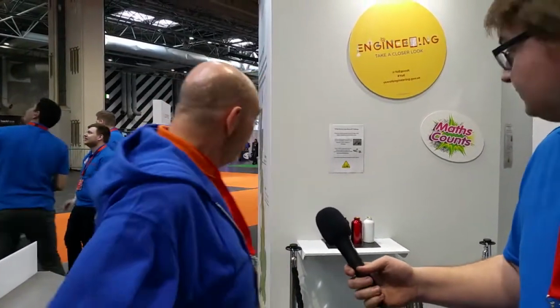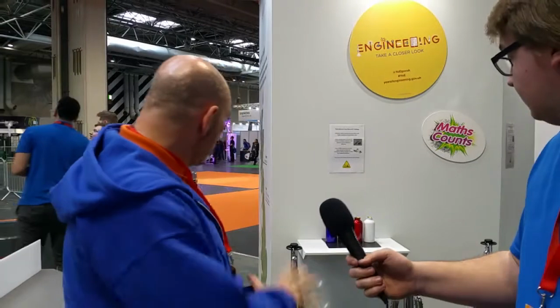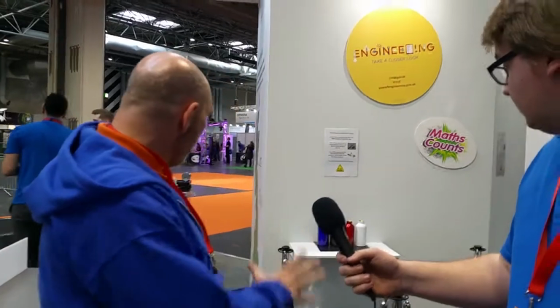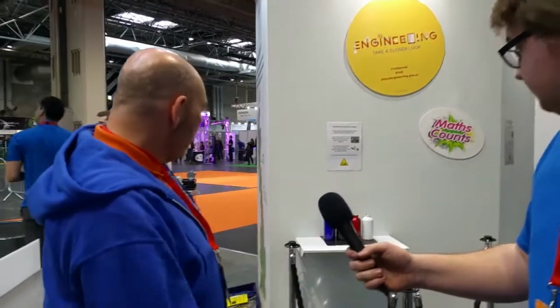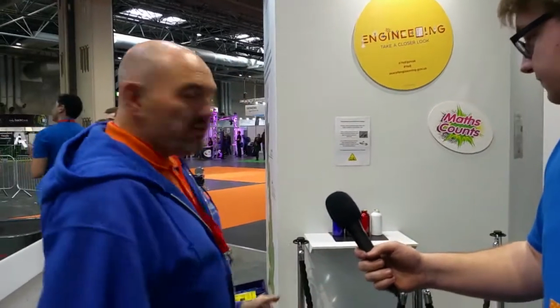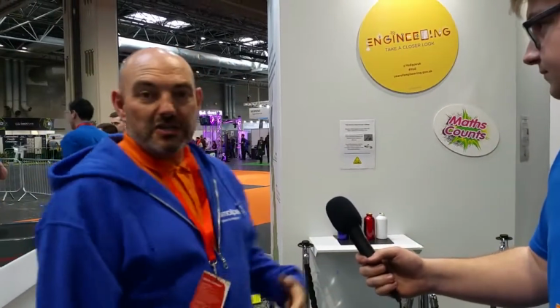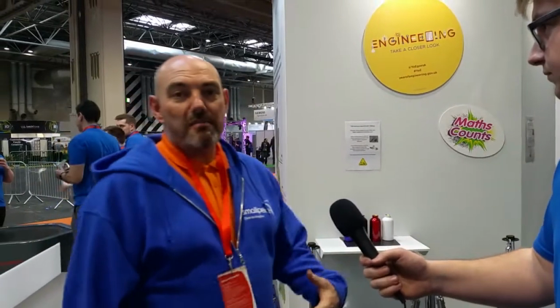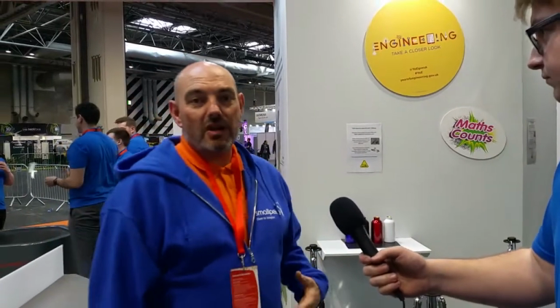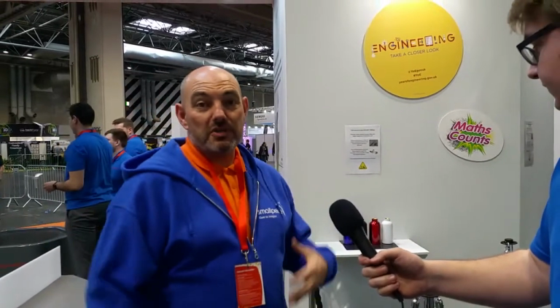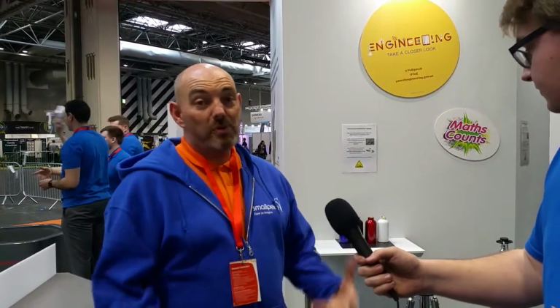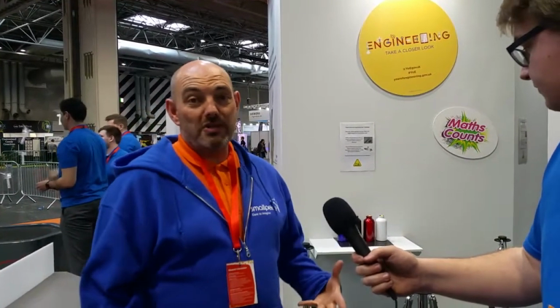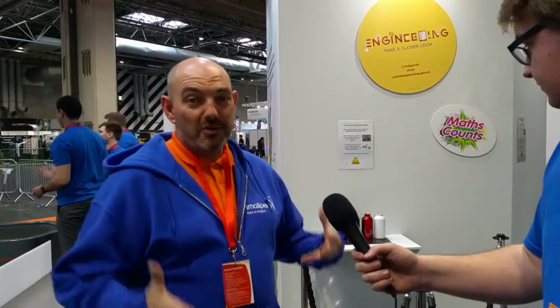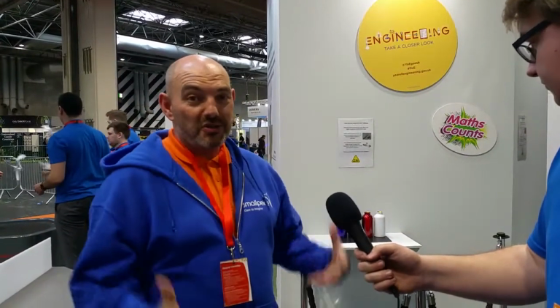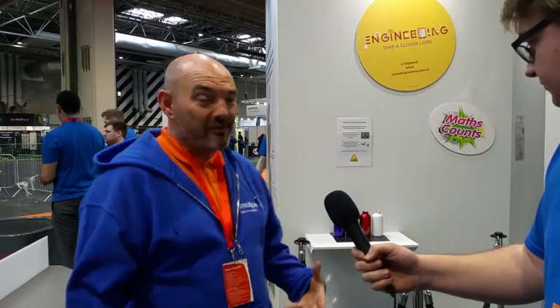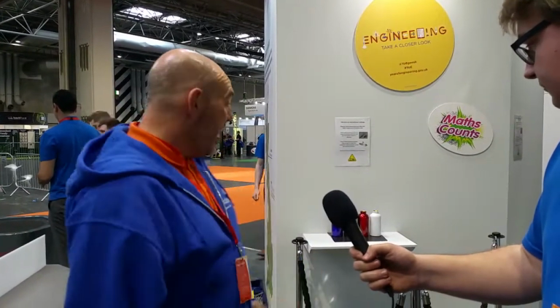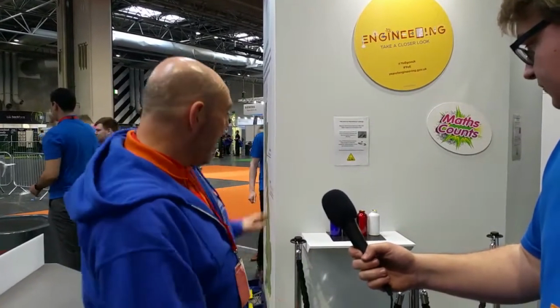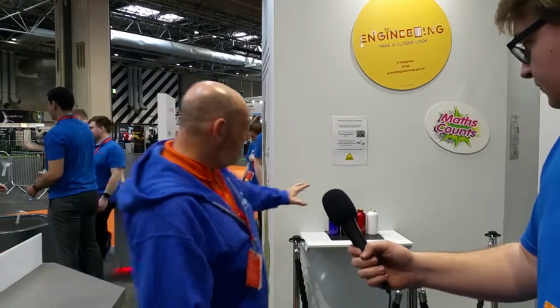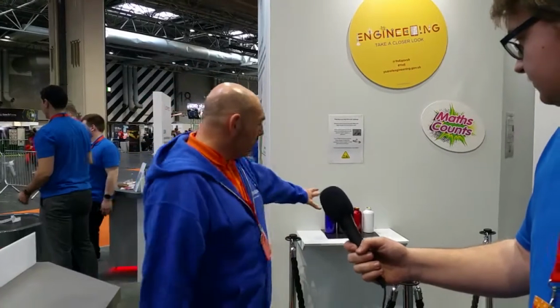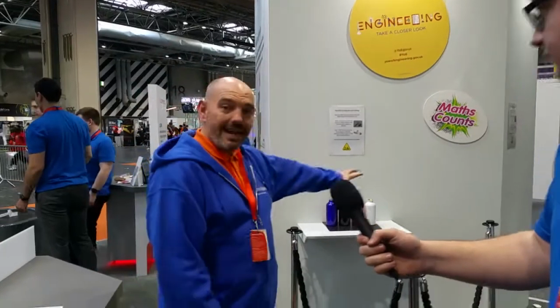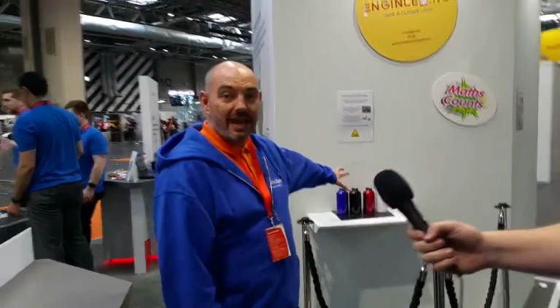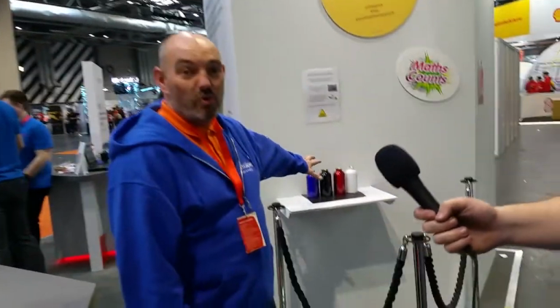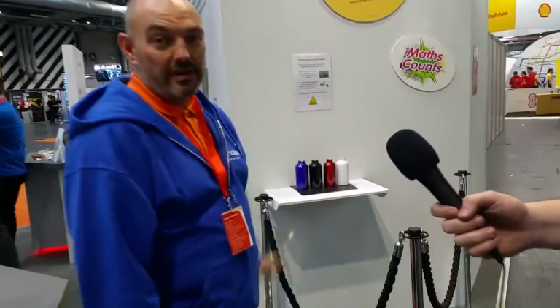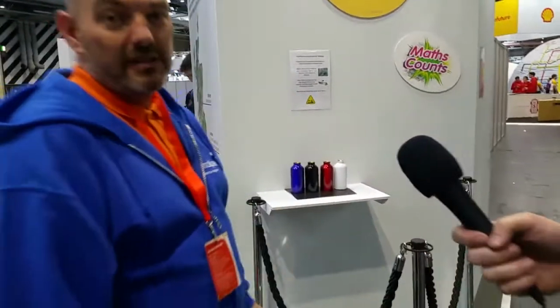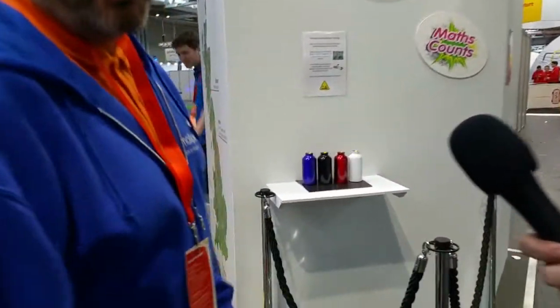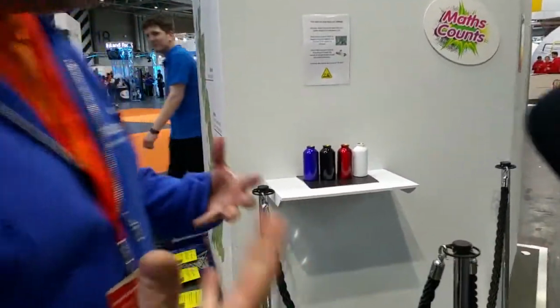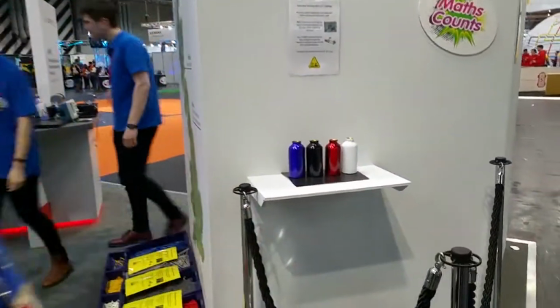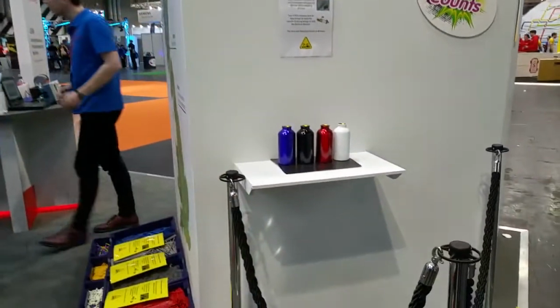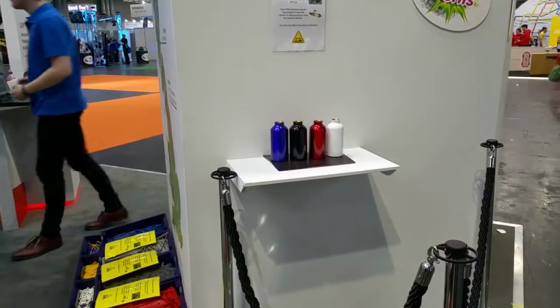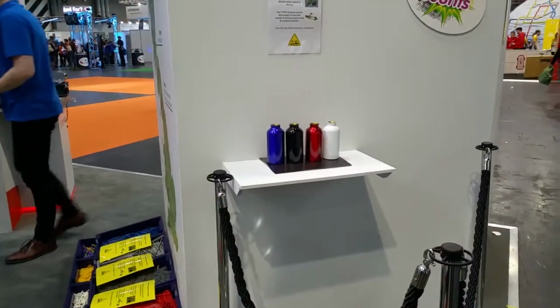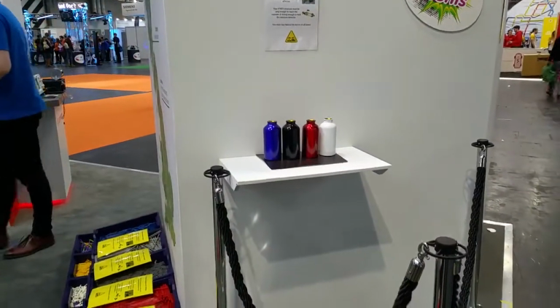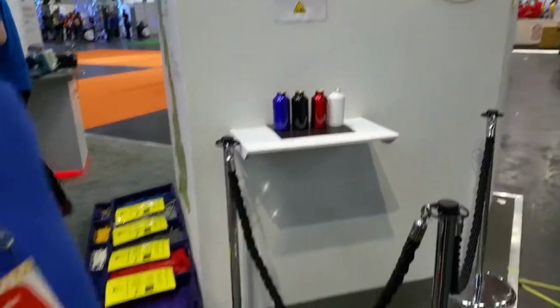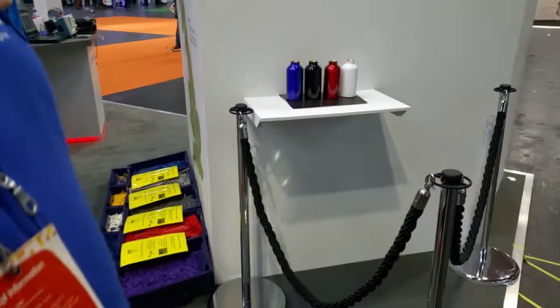This is our area where we're doing a design and make task which you will be designing yourself. You then have to identify which canister has water in. Come along and have some fun with us on Saturday.